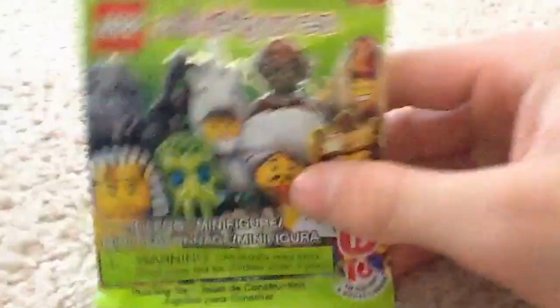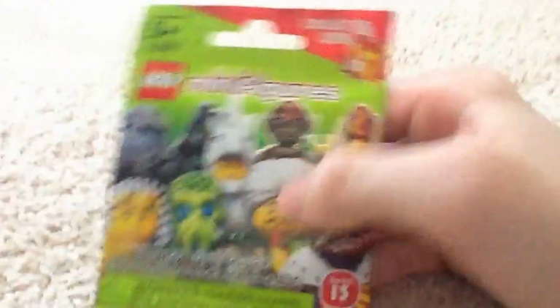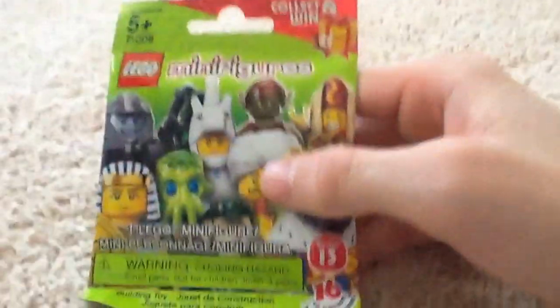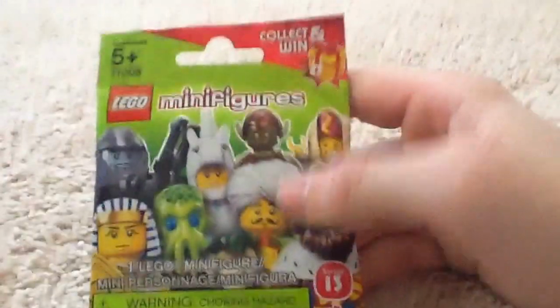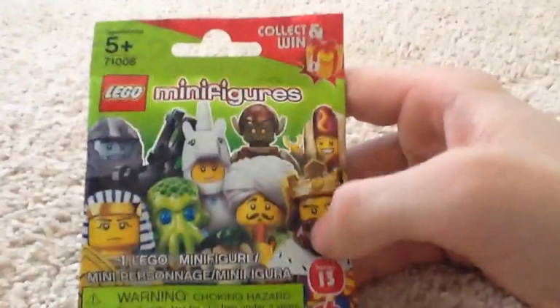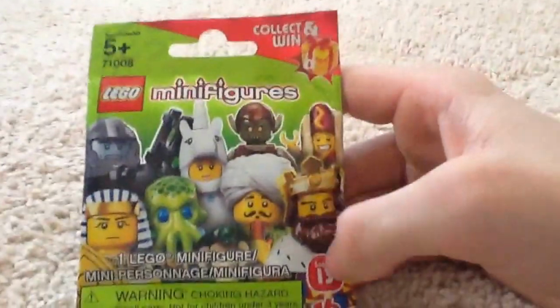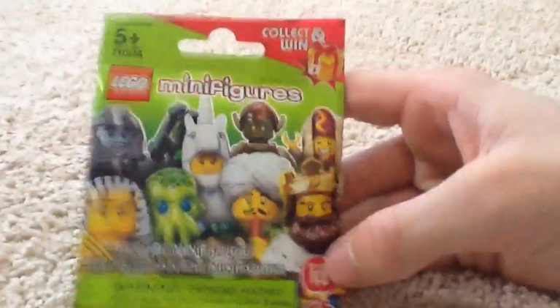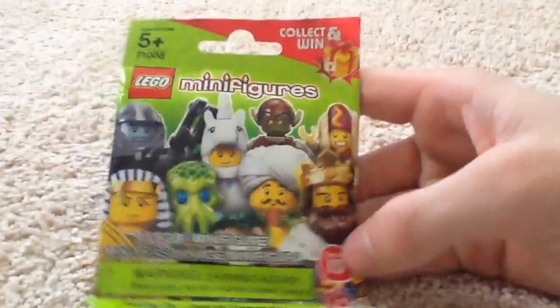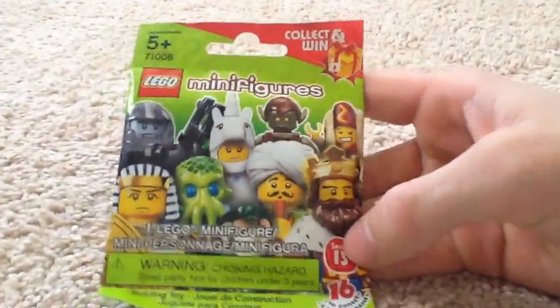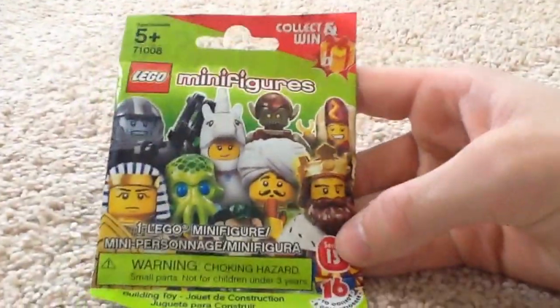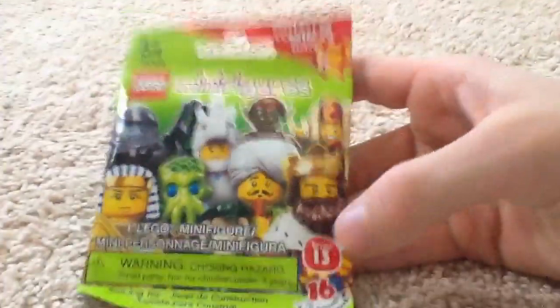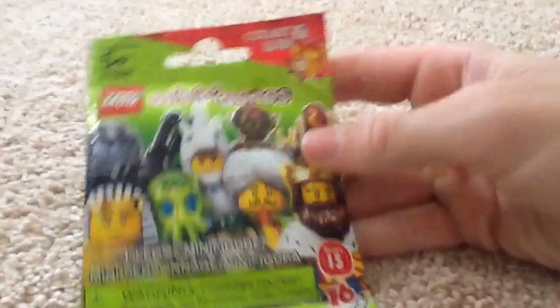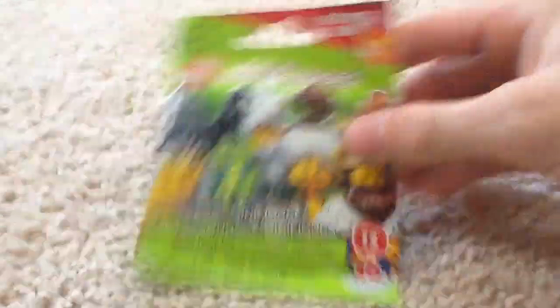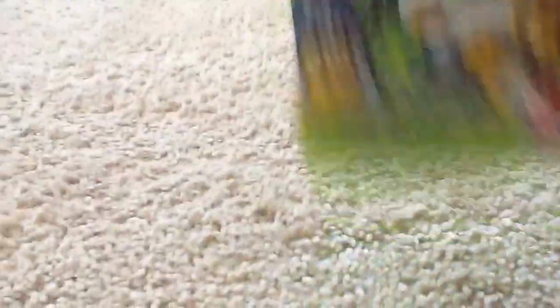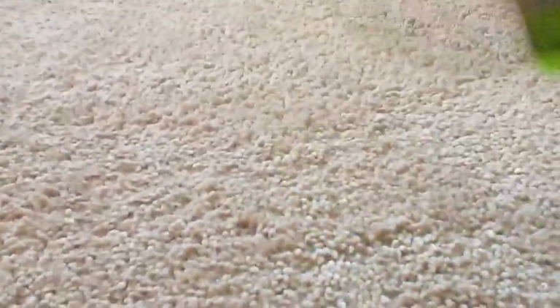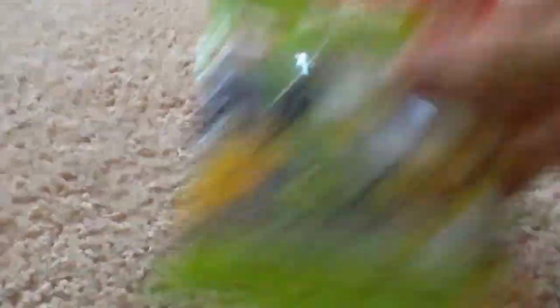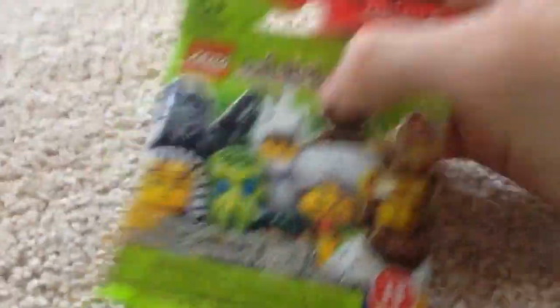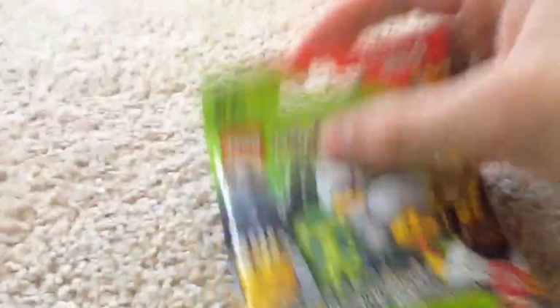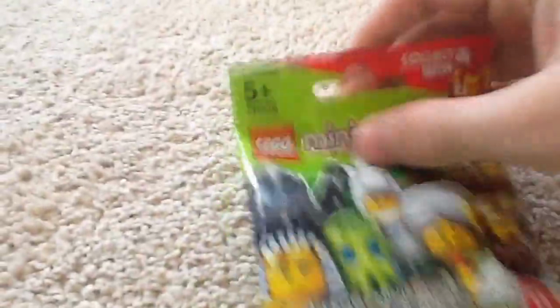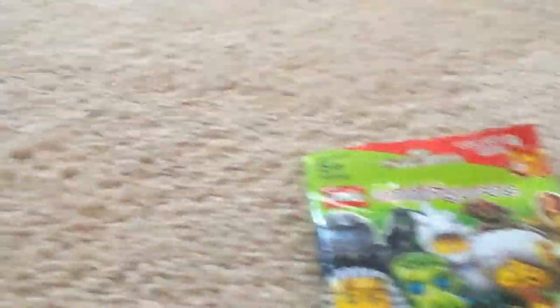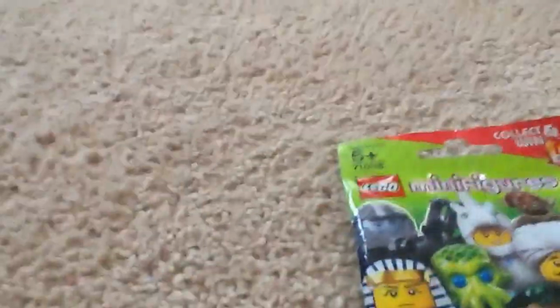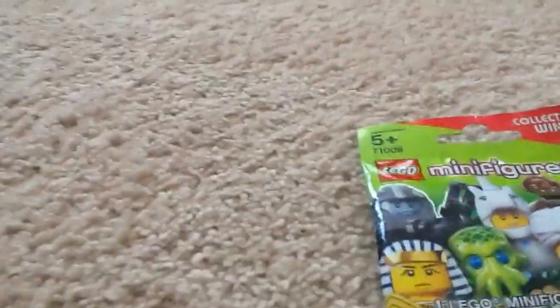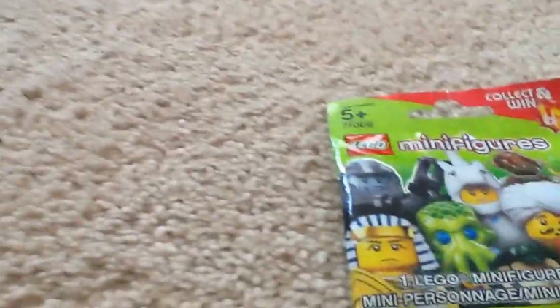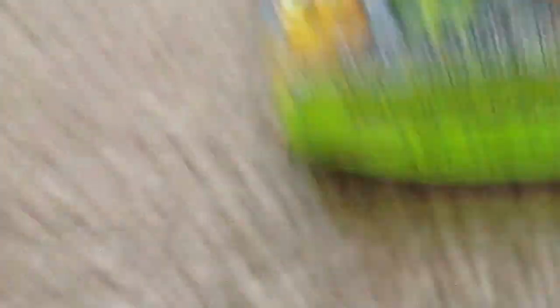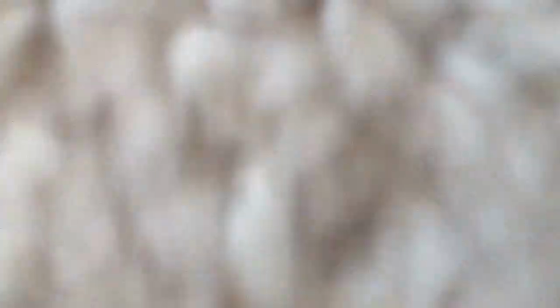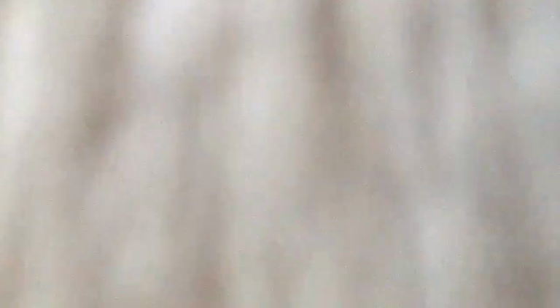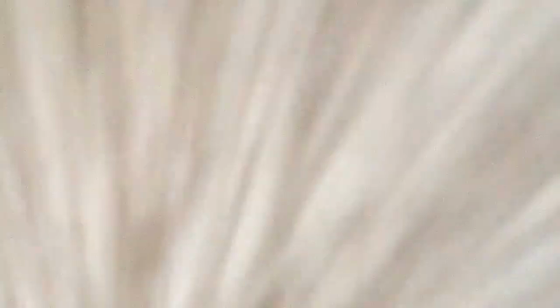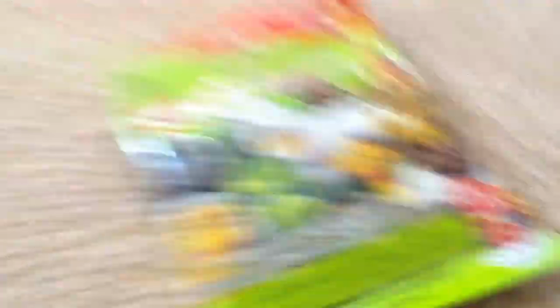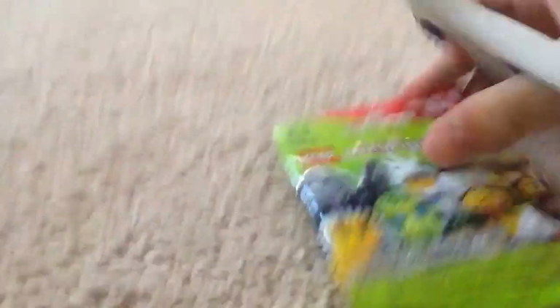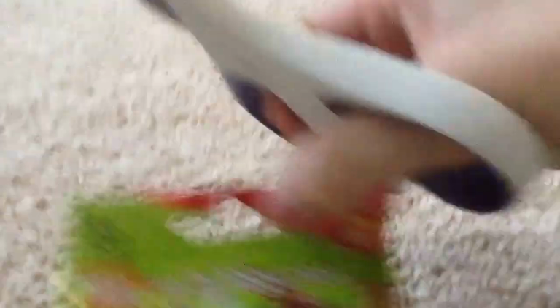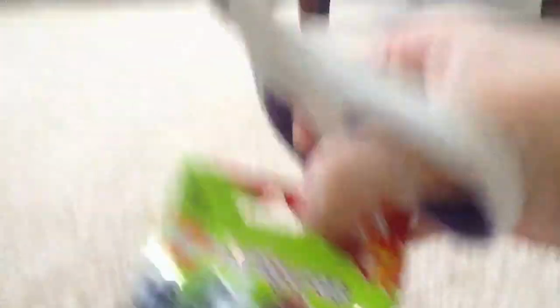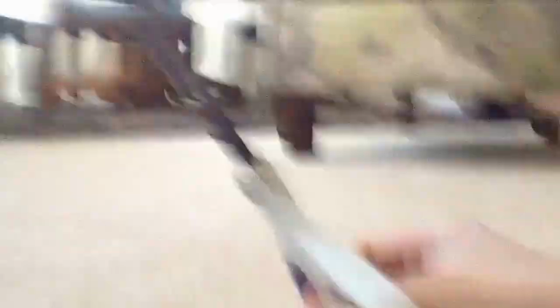So I'm going to be opening — it is Series 13, as you can see right here. And let's see what's inside. The camera's a little bit shaky; I'm recording it on an iPad.